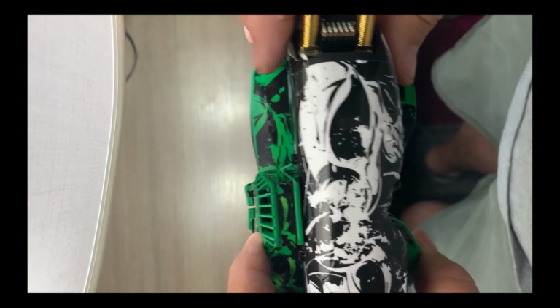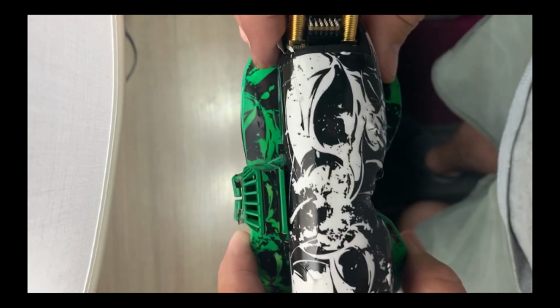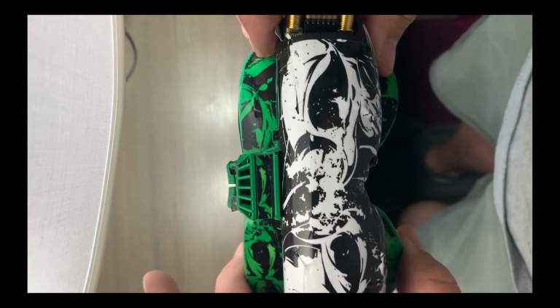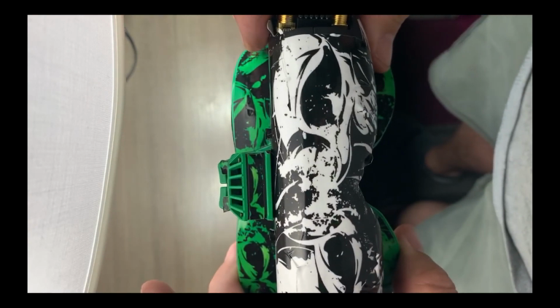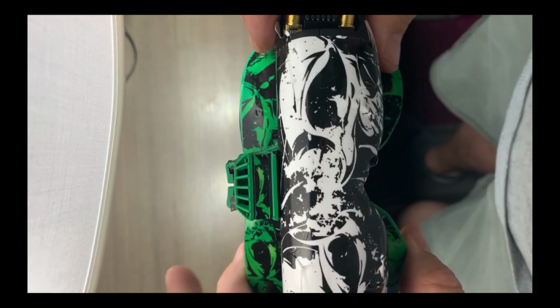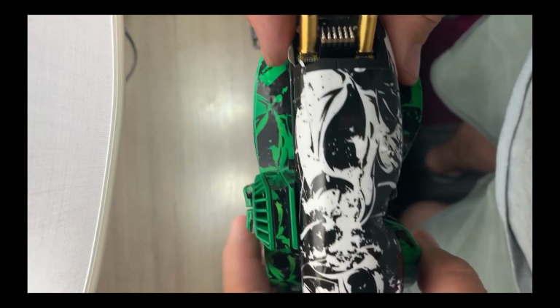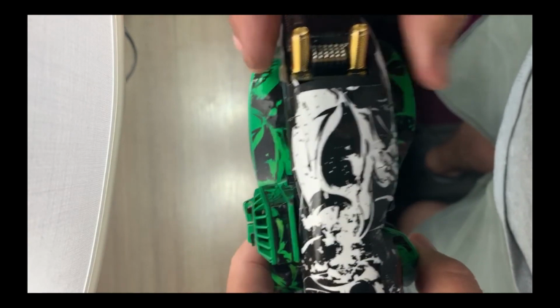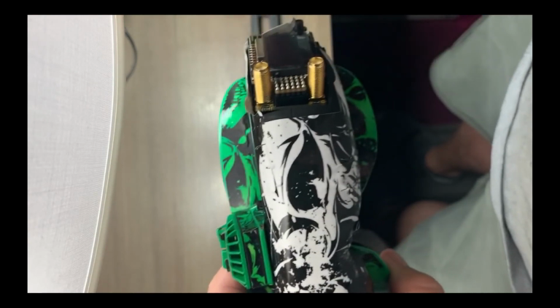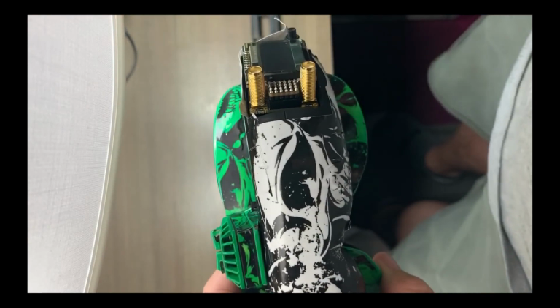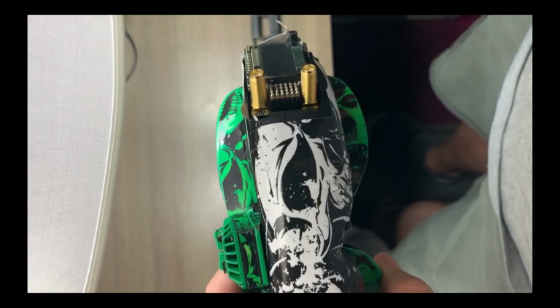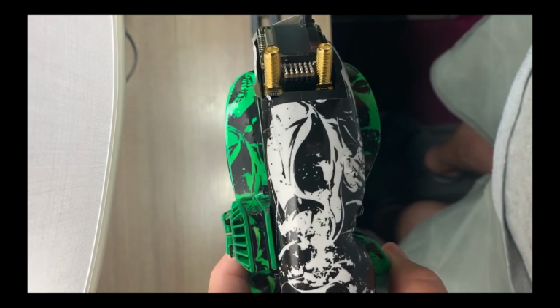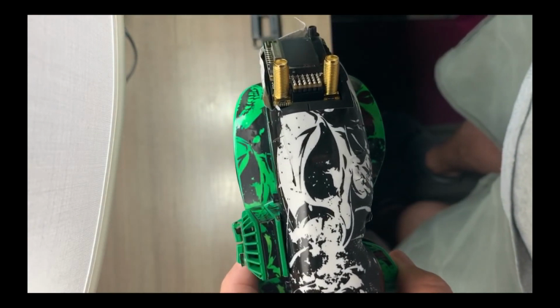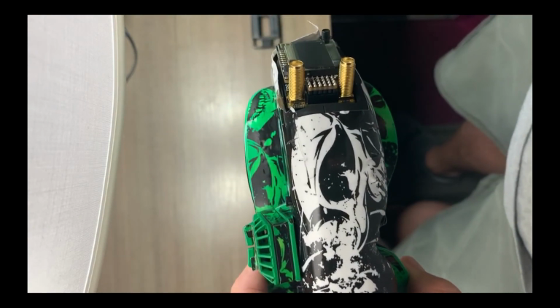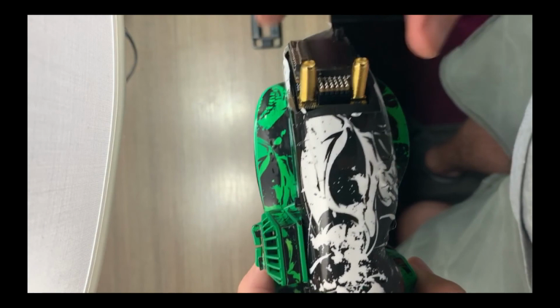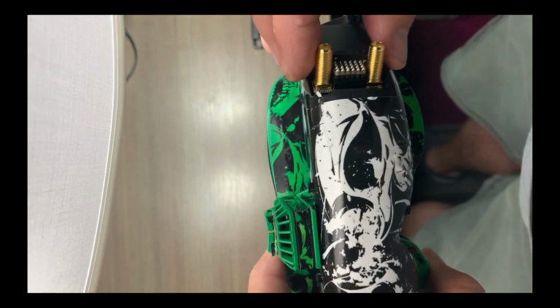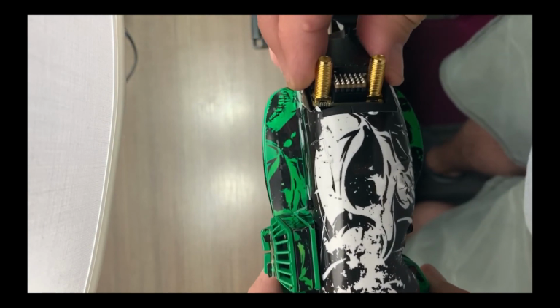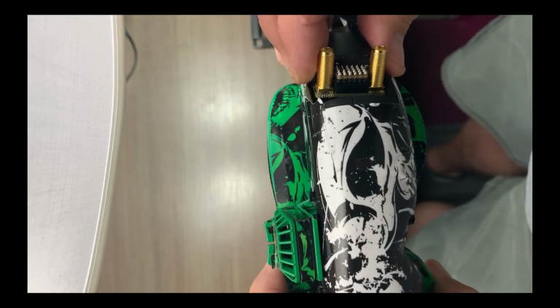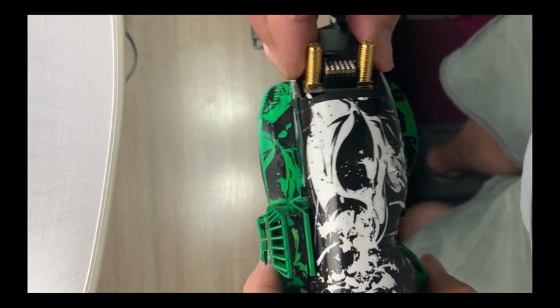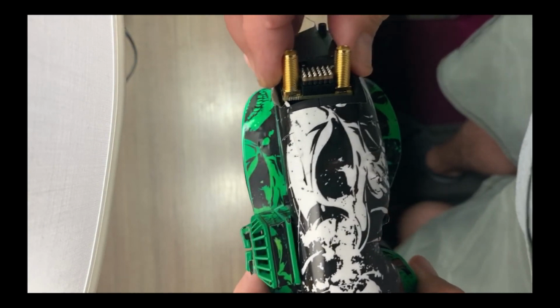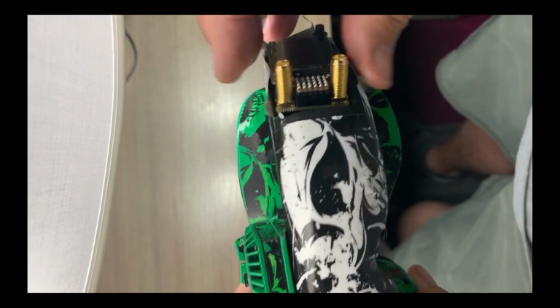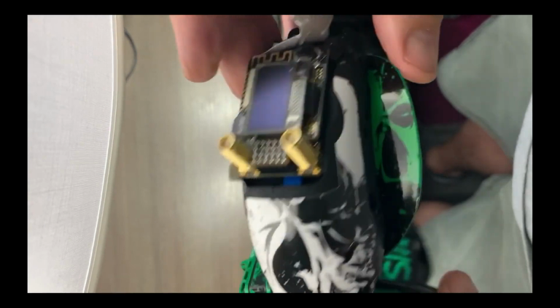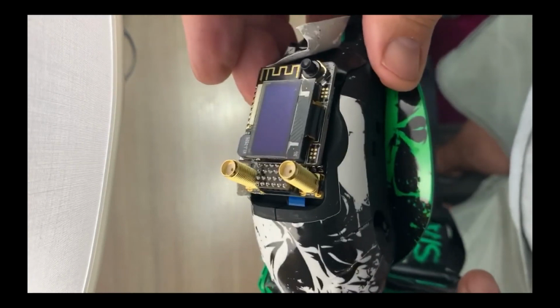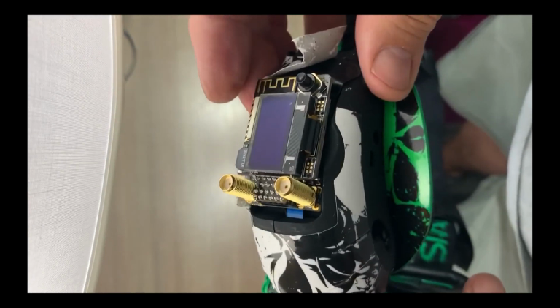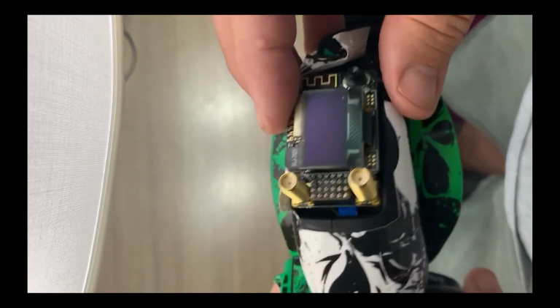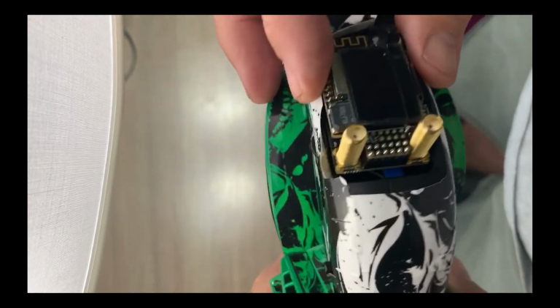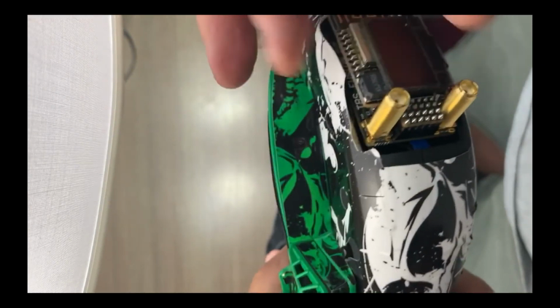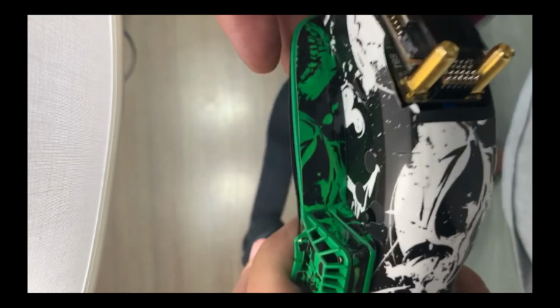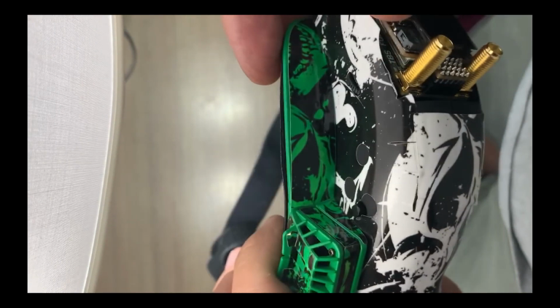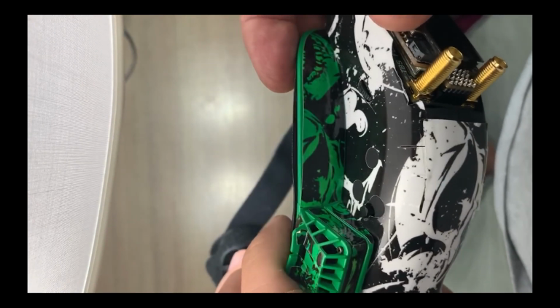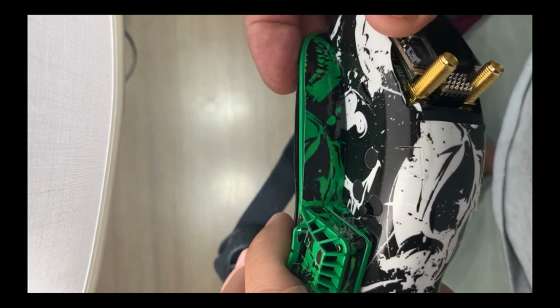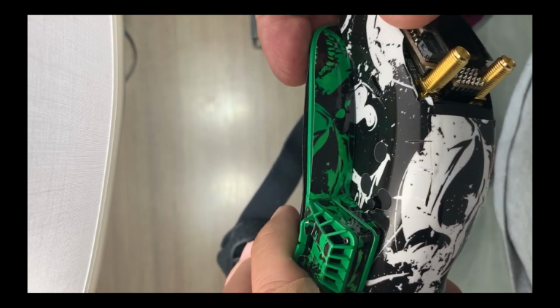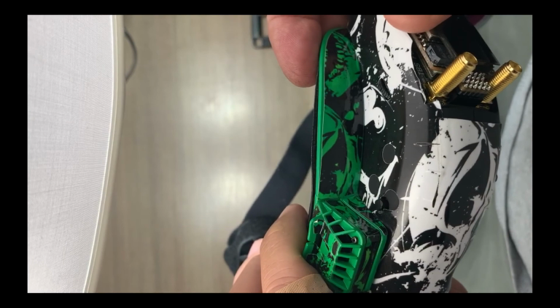I'll be happy when the 3D printed case comes in so I can cover it. It'll hold it on a little bit better — when you start putting the antennas on there's a little bit of weight, and it tends to pull slightly, though it doesn't actually come out.